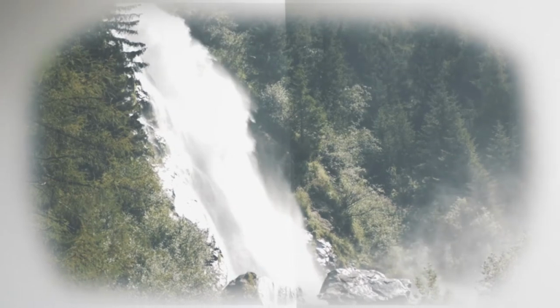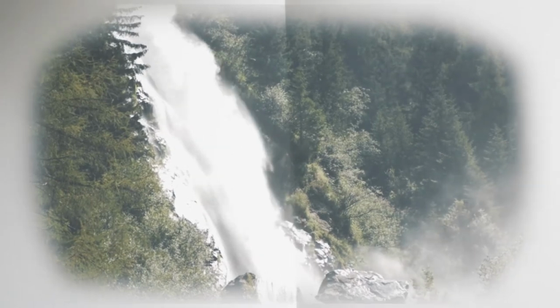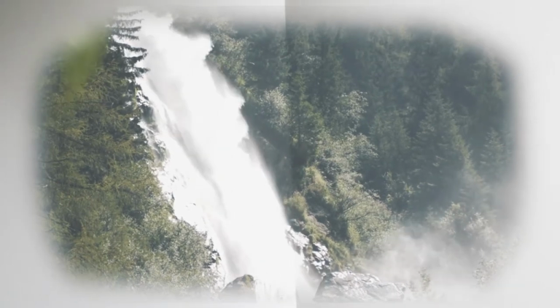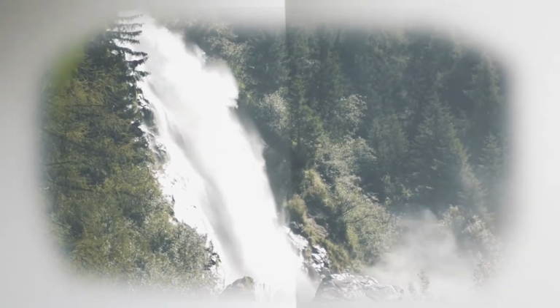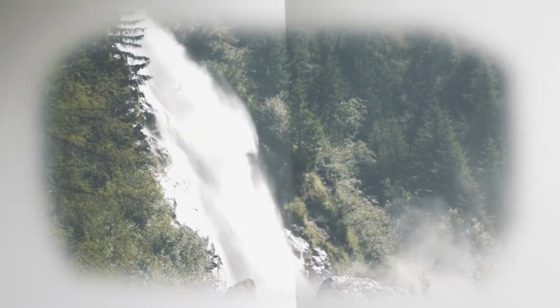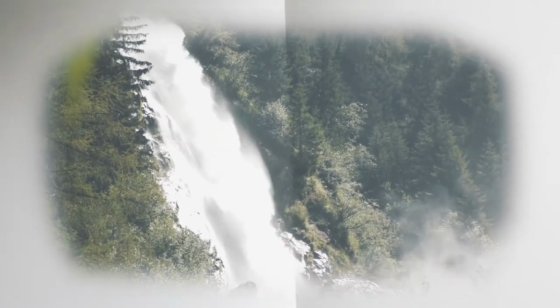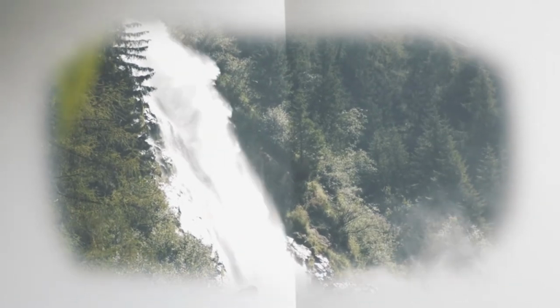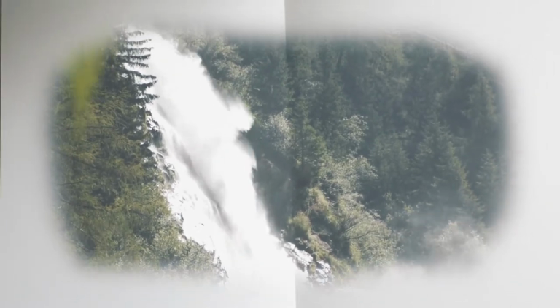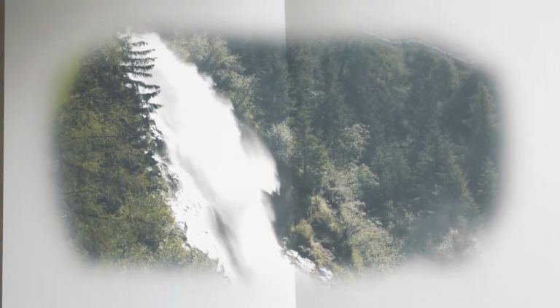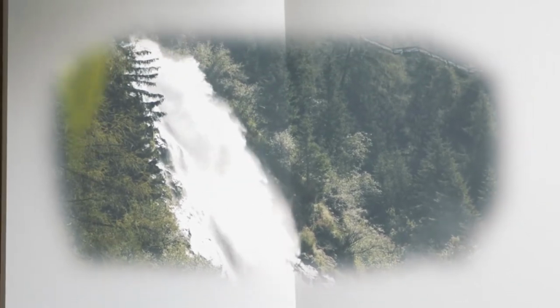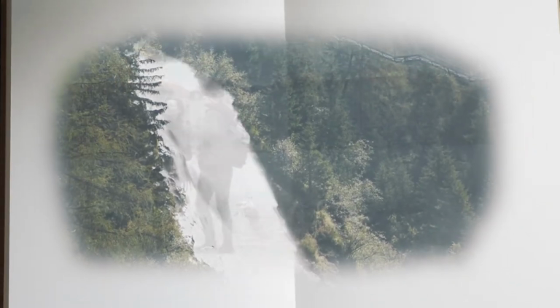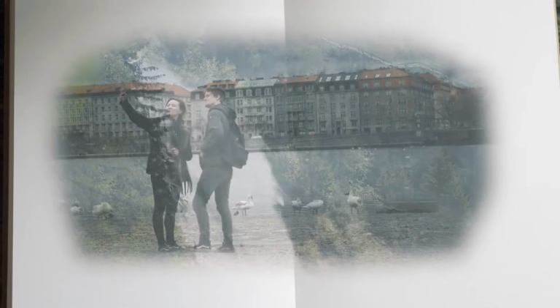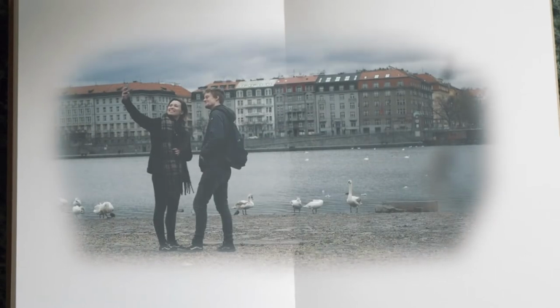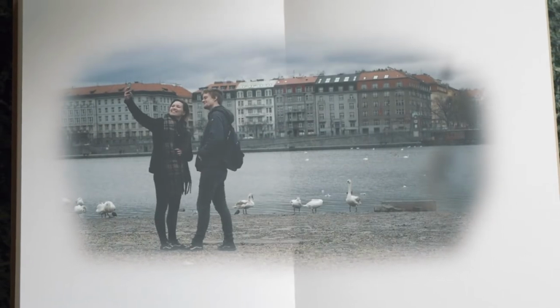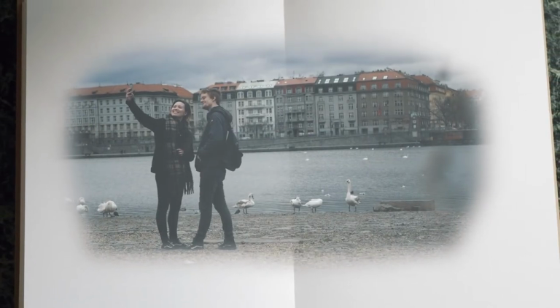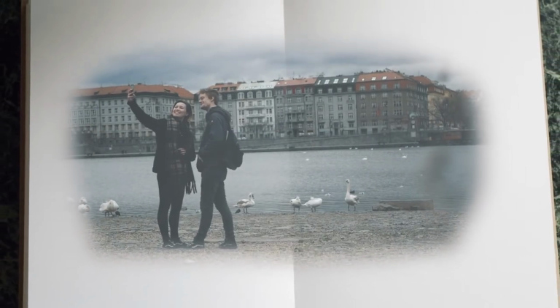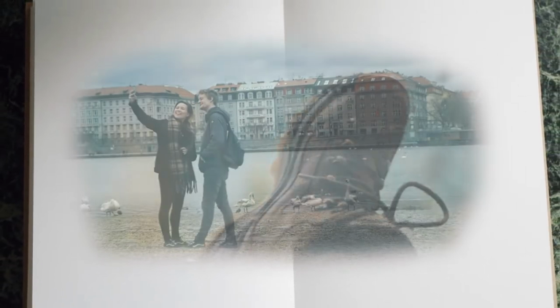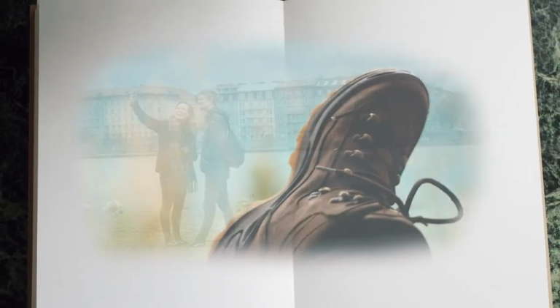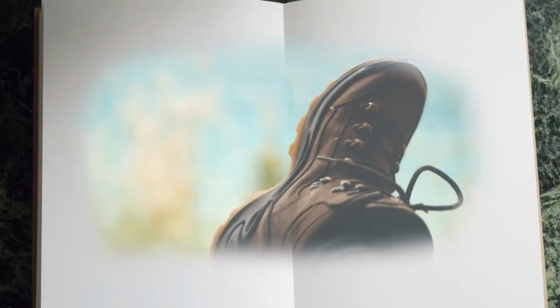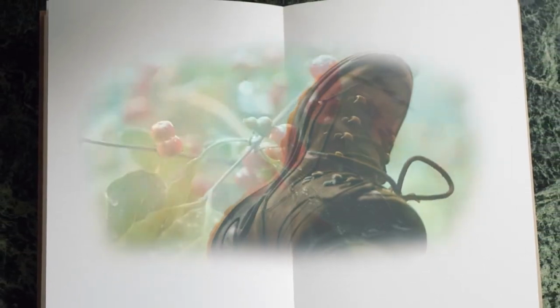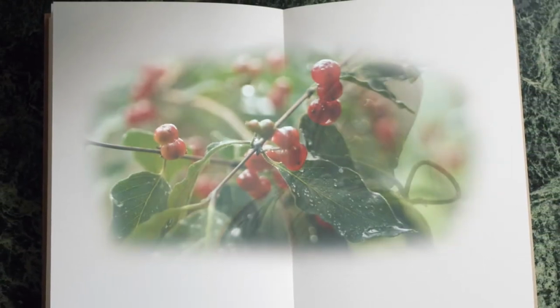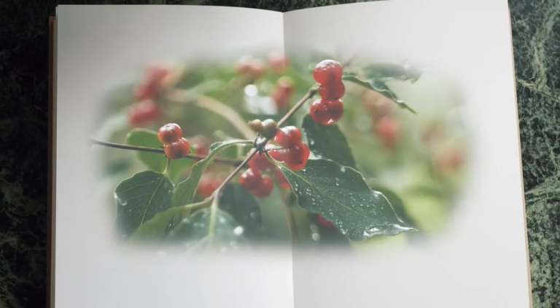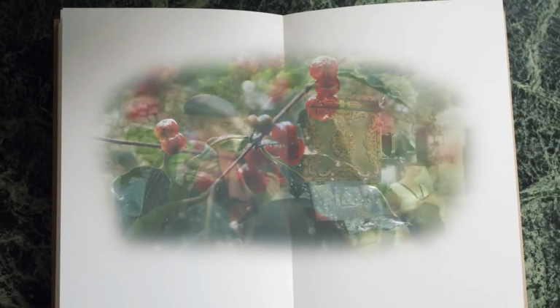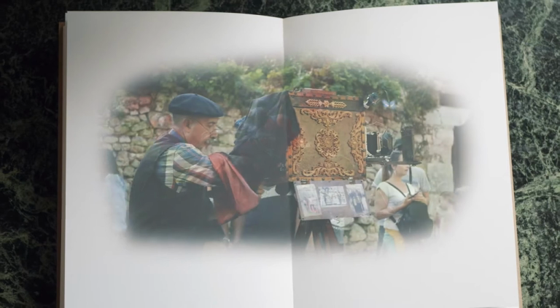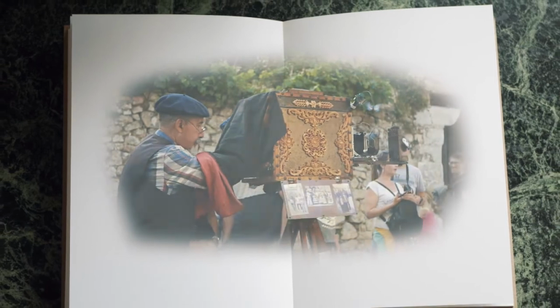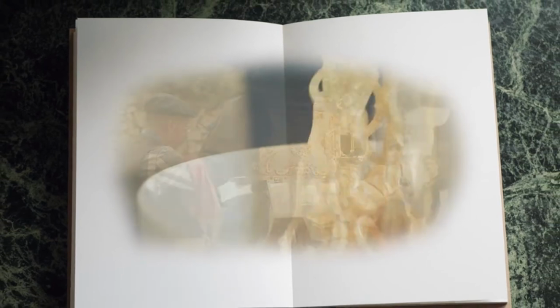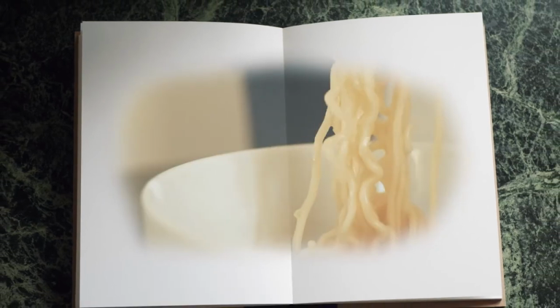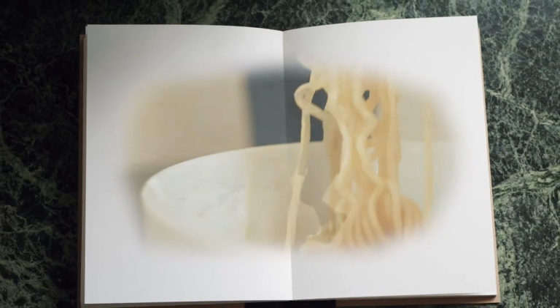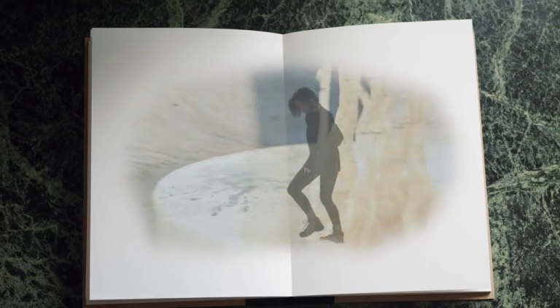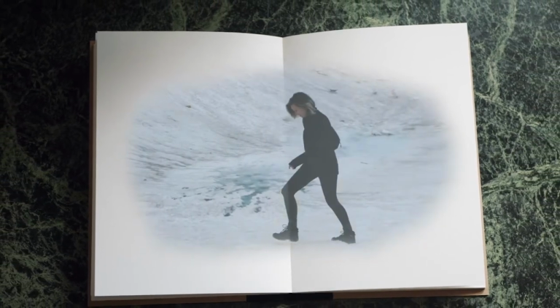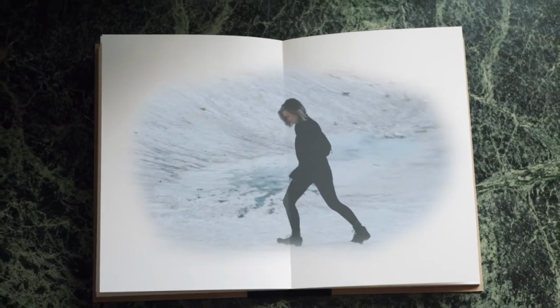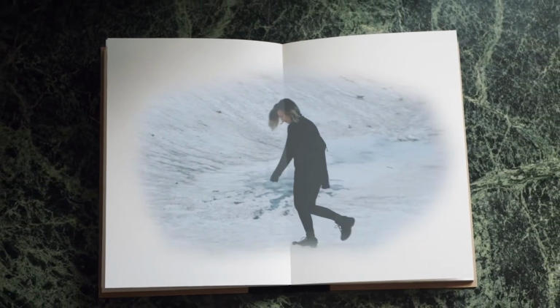Have you ever wondered how it might be to capture all your memories on paper? Having a book that shows days of your life, your experiences, places you've been to, people you've seen, food you enjoyed with your own creative note to it.